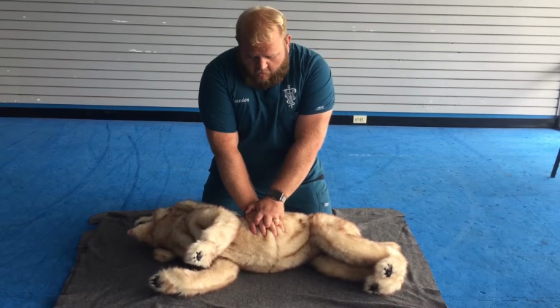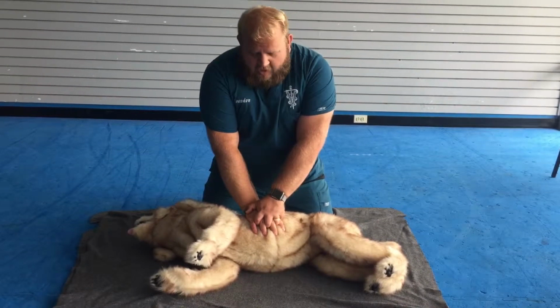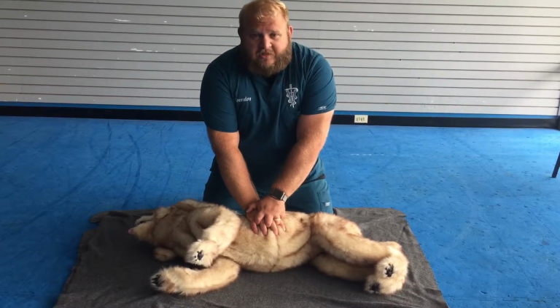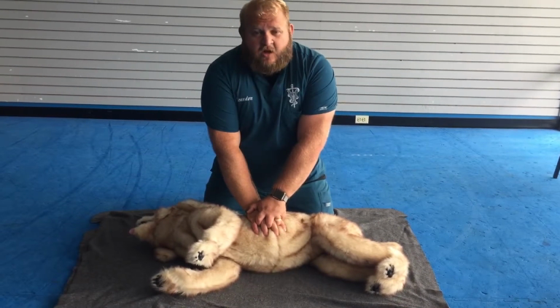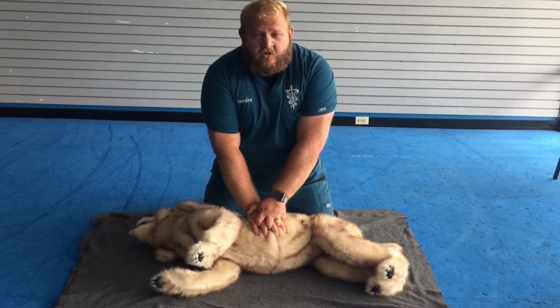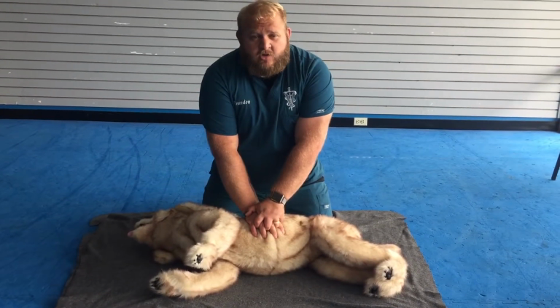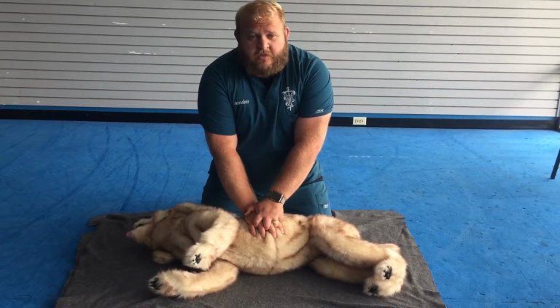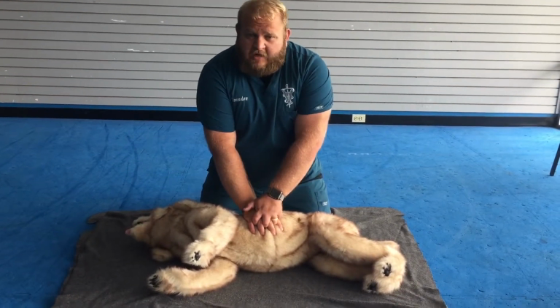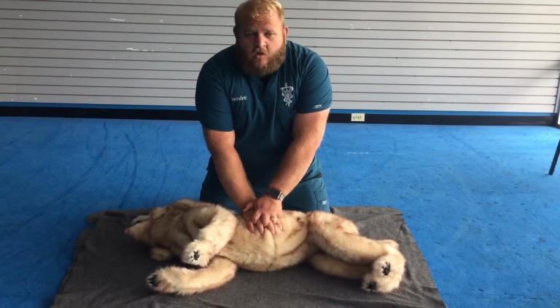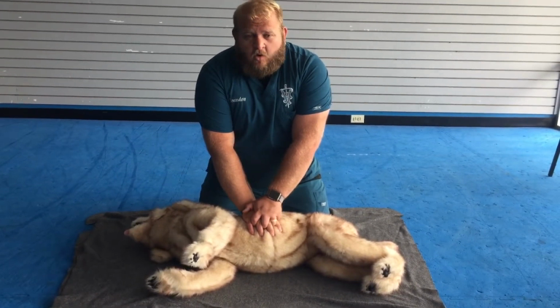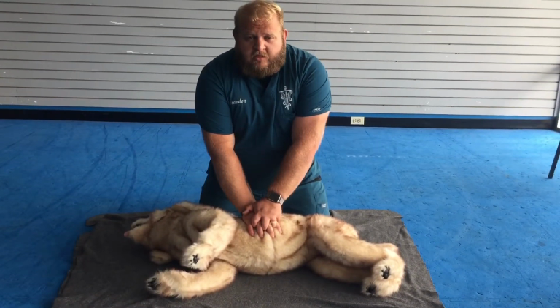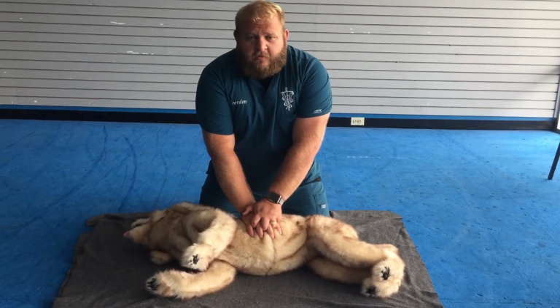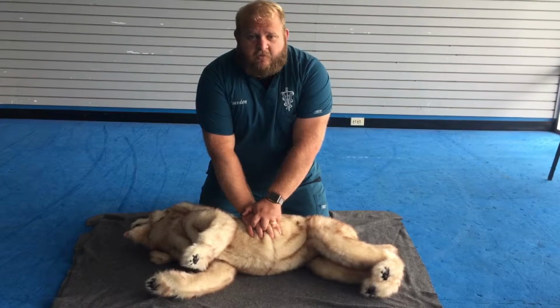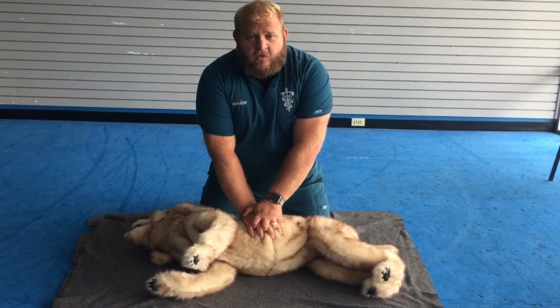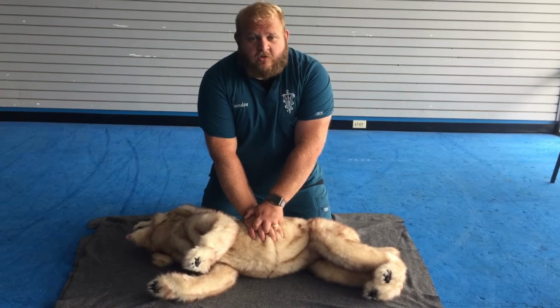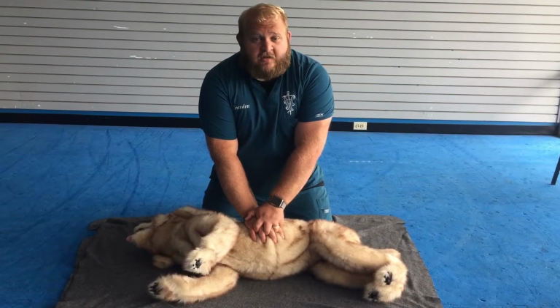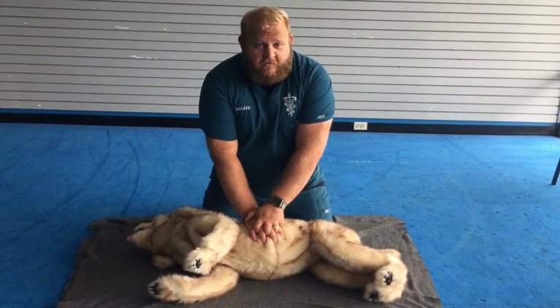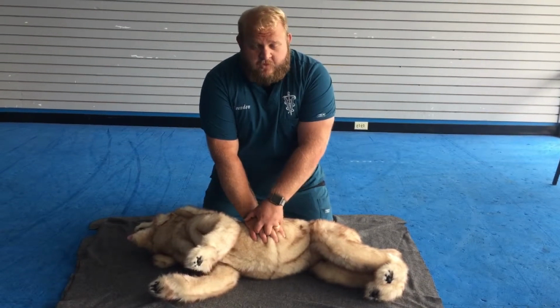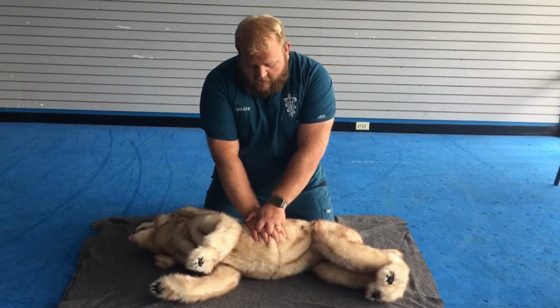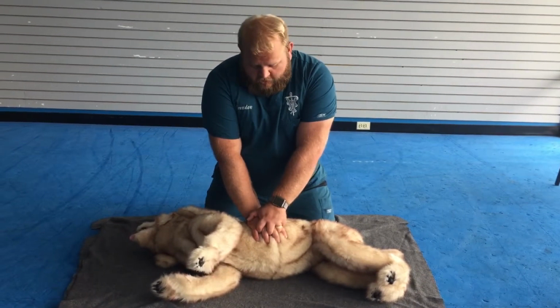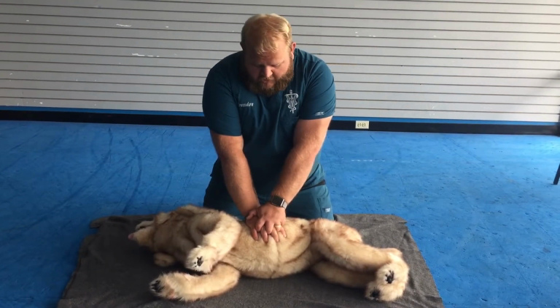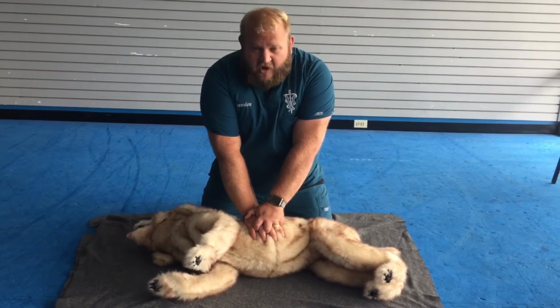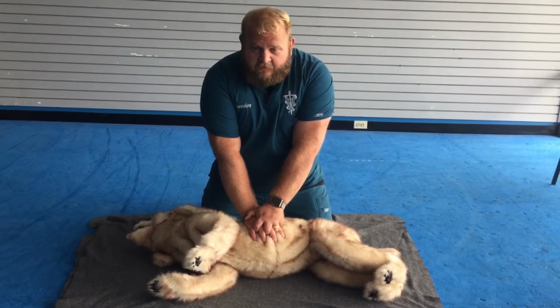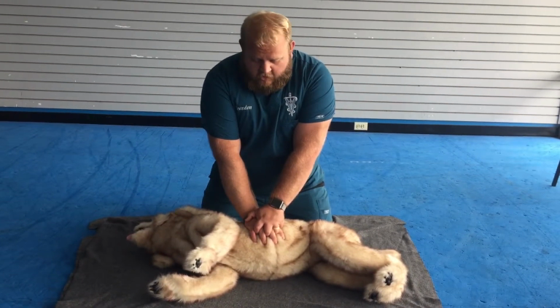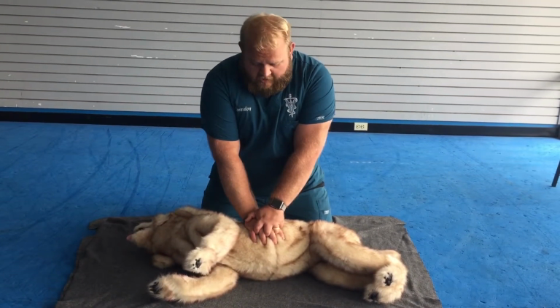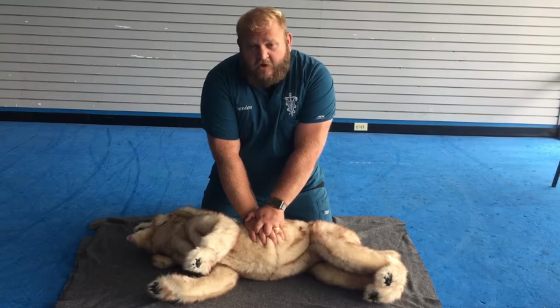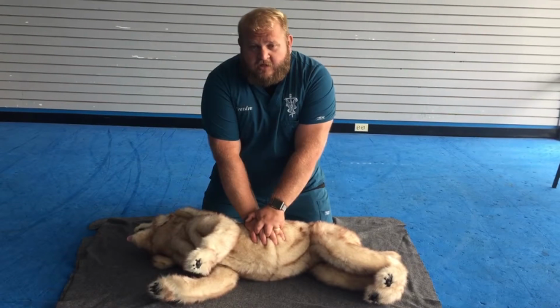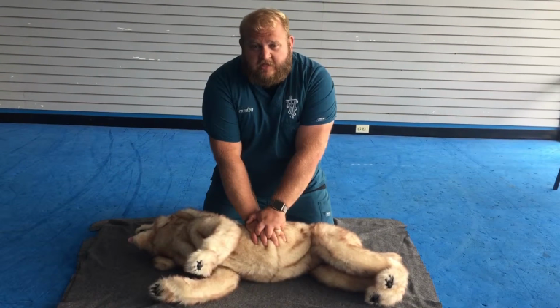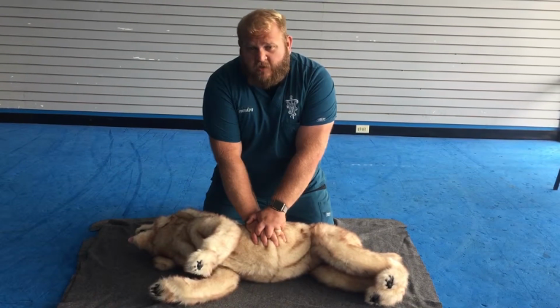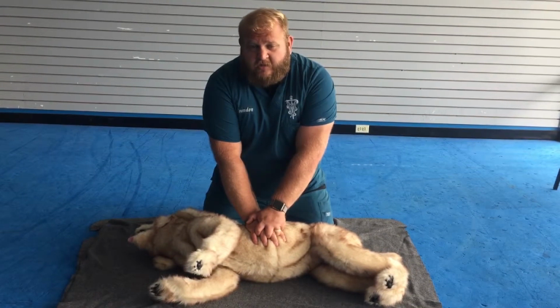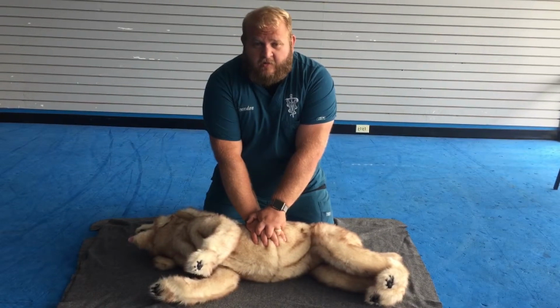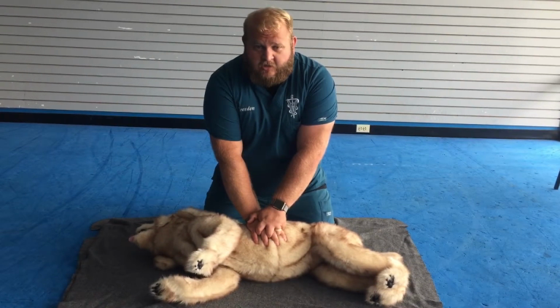You're going to stay at about 100 to 120 beats per minute — or as a lot of people like to remember, the song 'Staying Alive.' Keep your elbows straight, and you're going to give 30 compressions and then two breaths, then 30 compressions again.